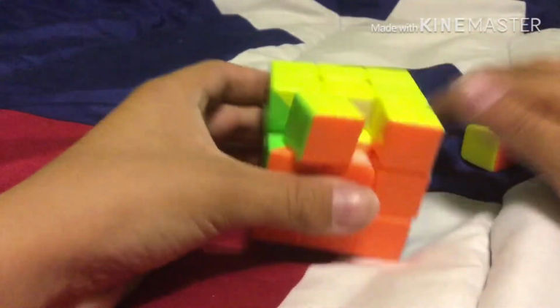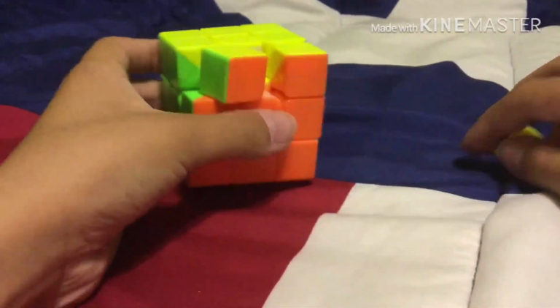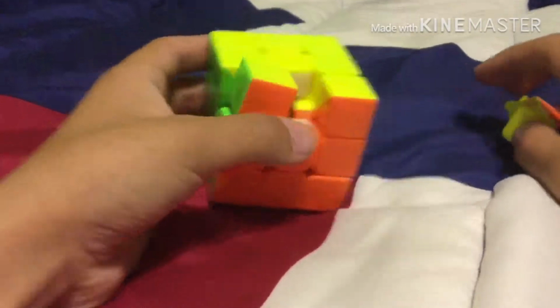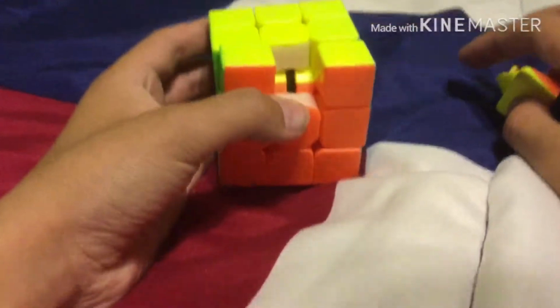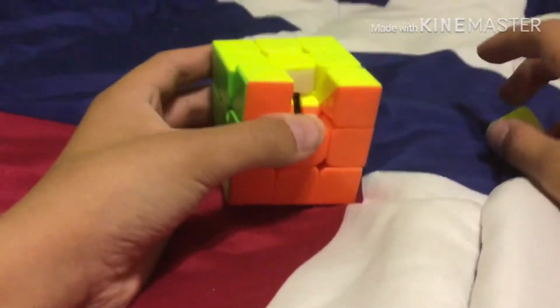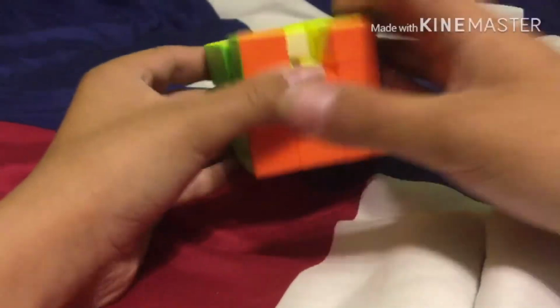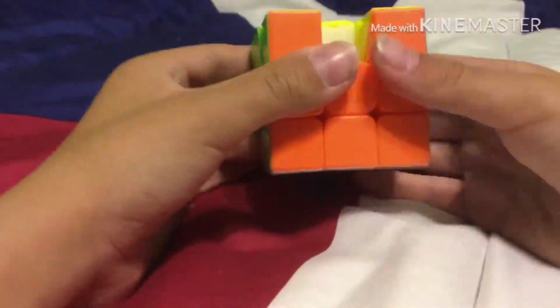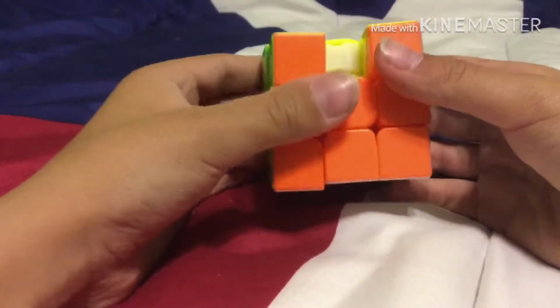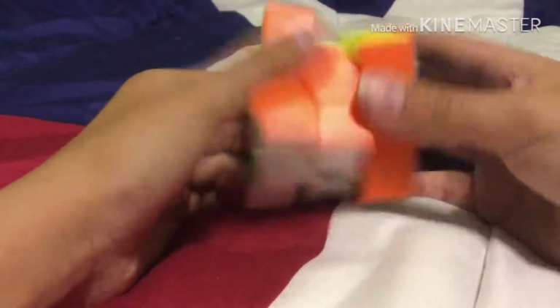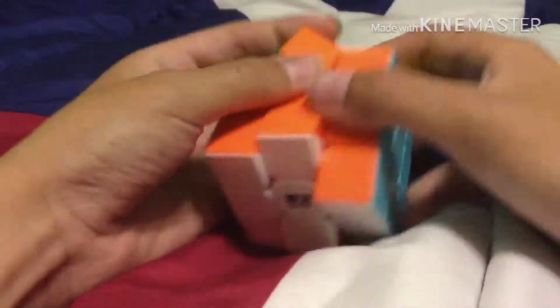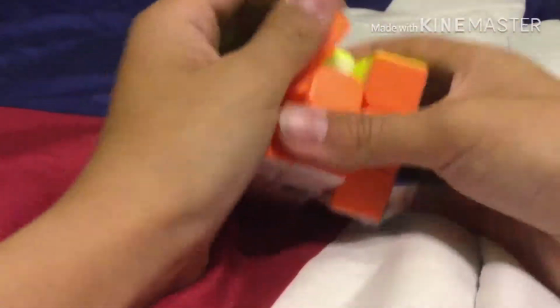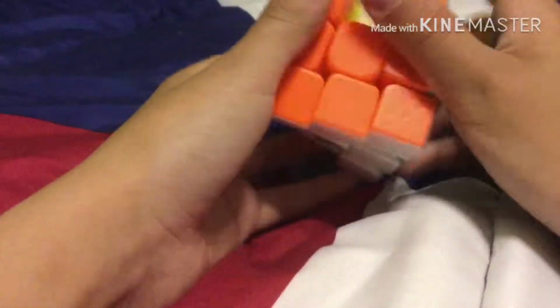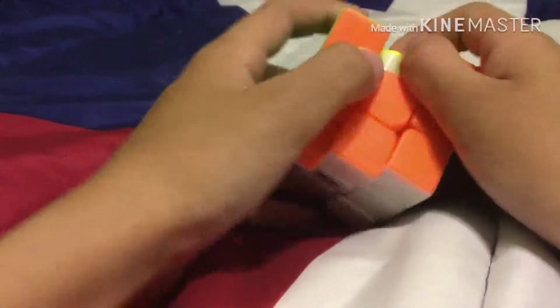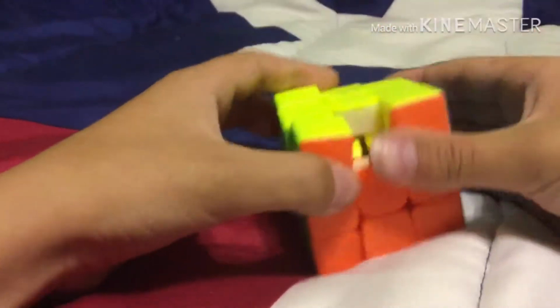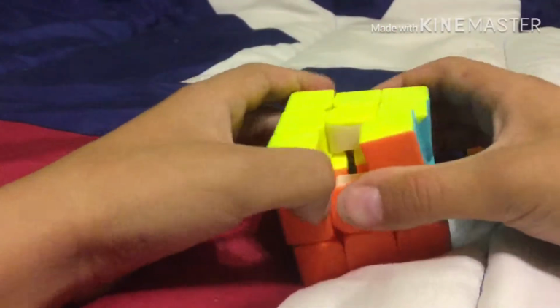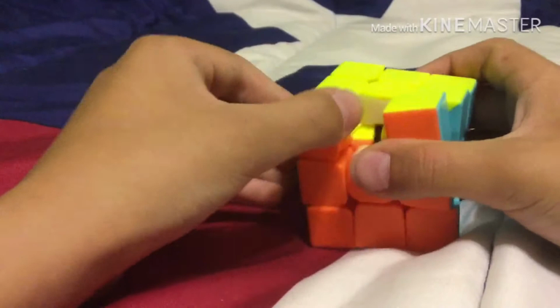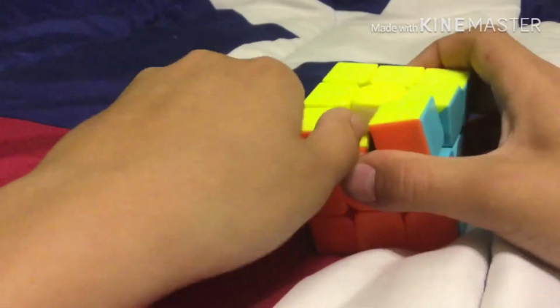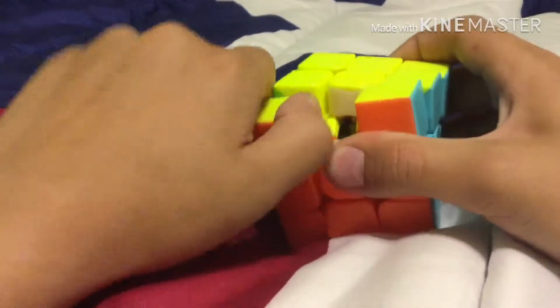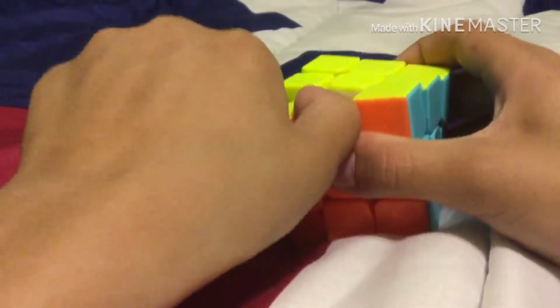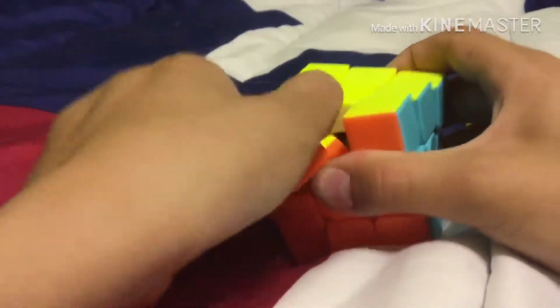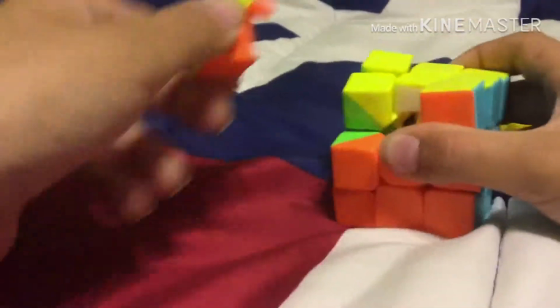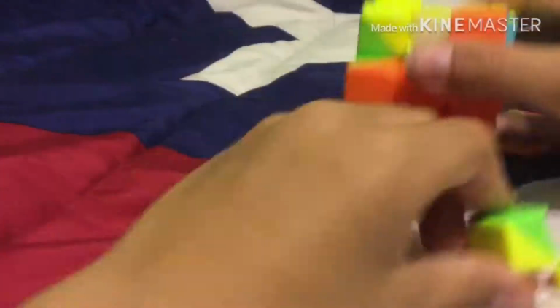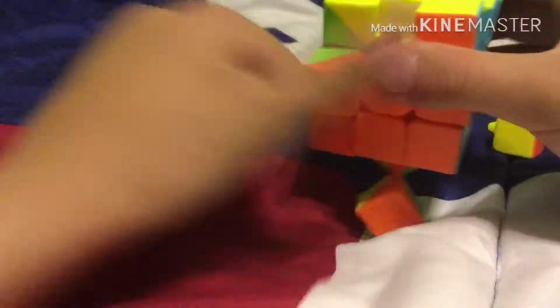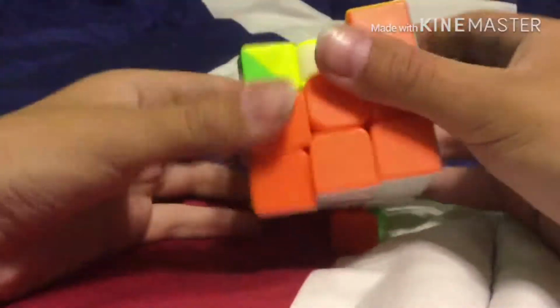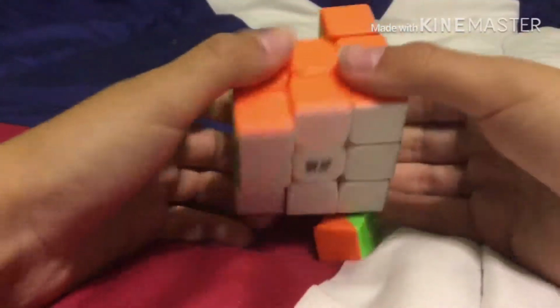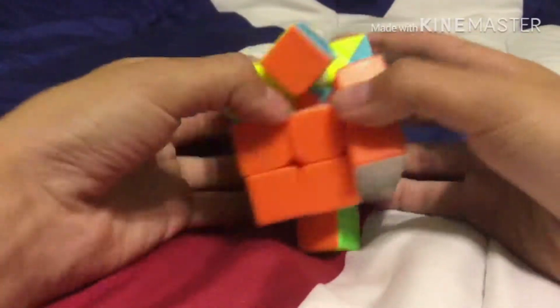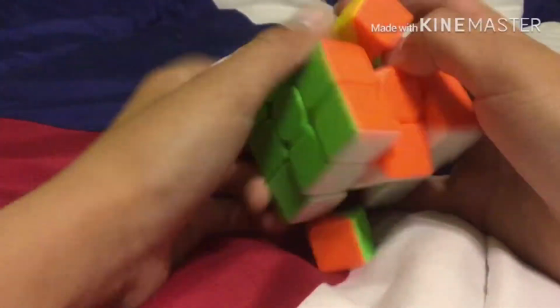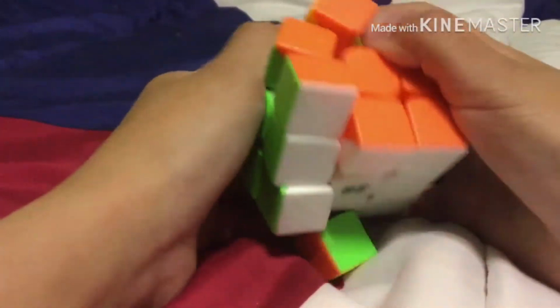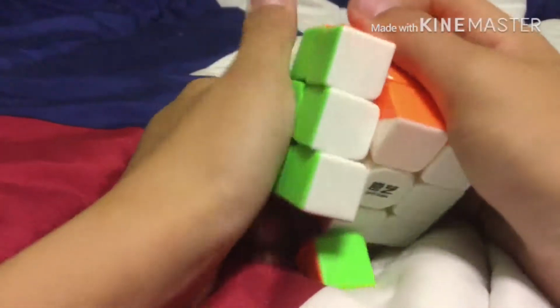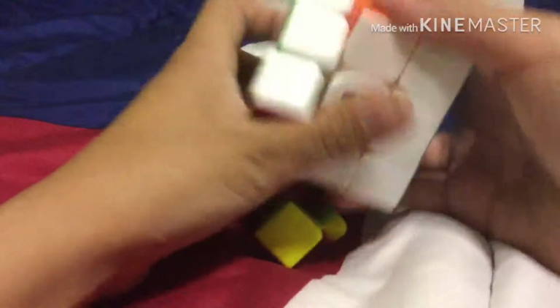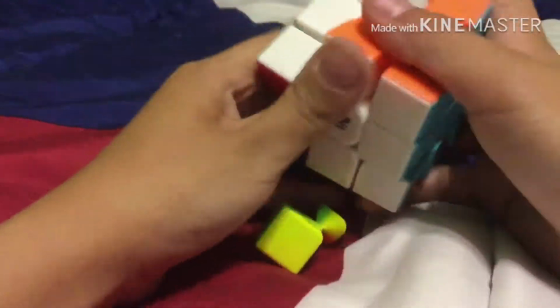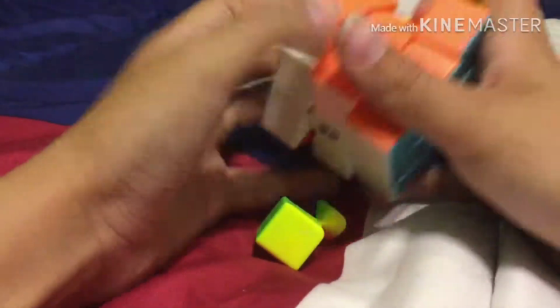So, once you got this part done, you need to just twist it. Actually, I recommend taking off the corners, and then it'll just fall apart in your hands.